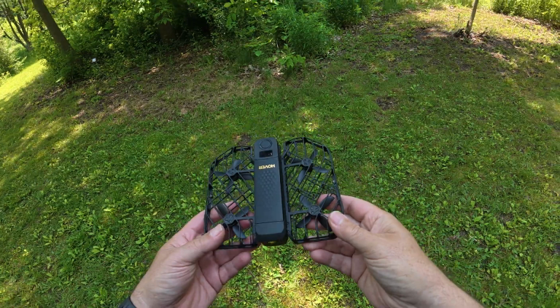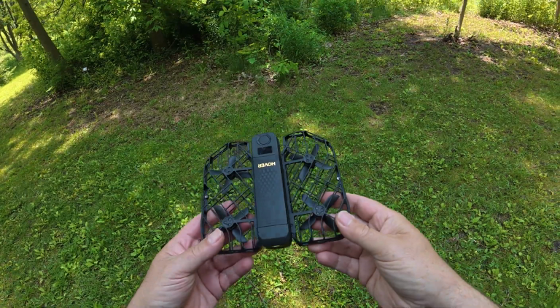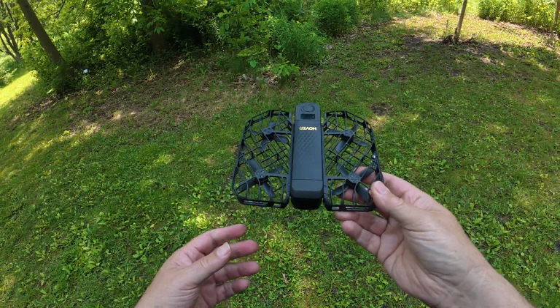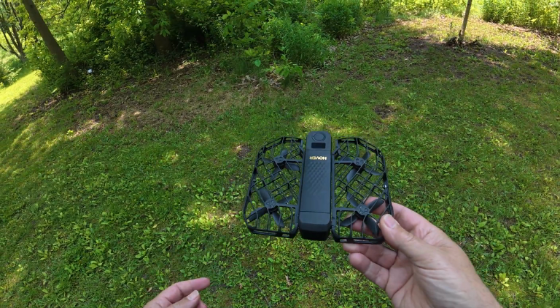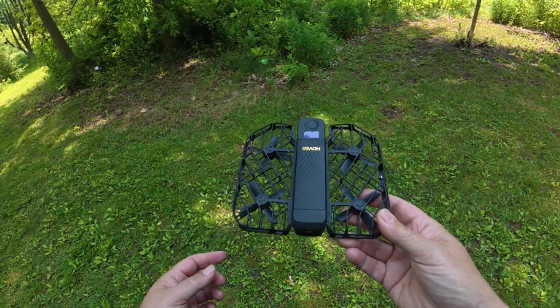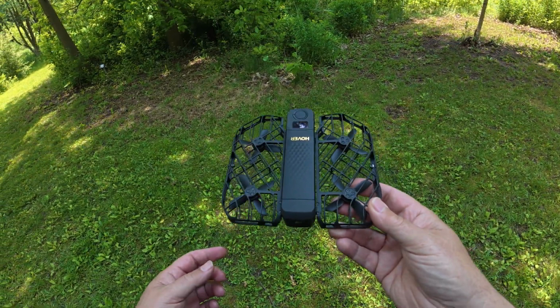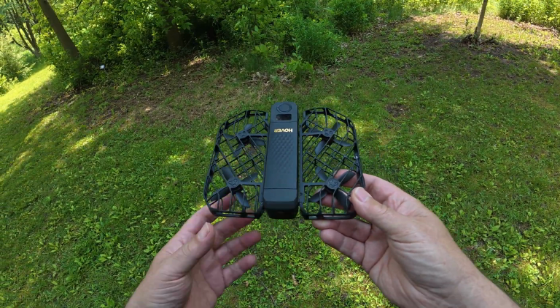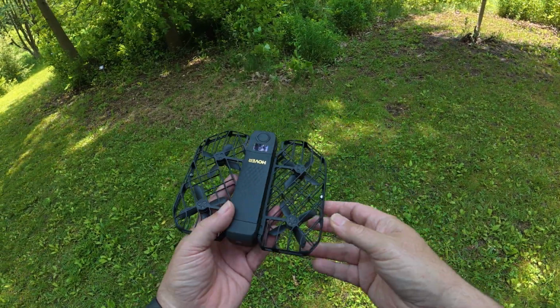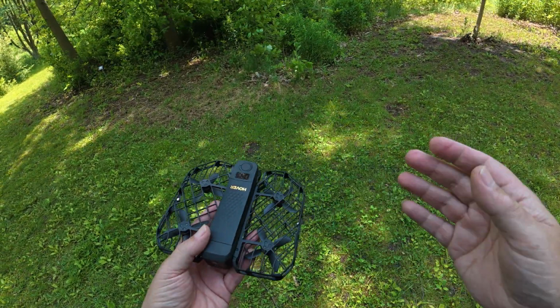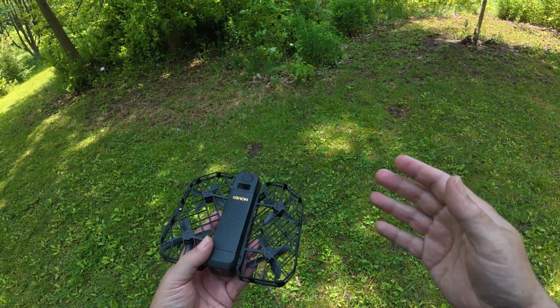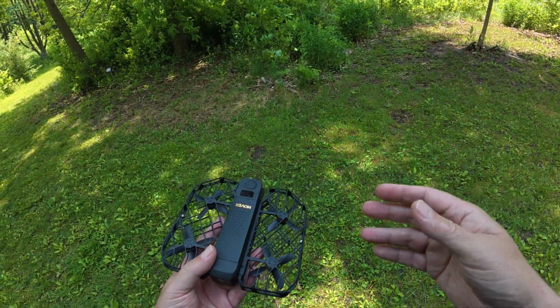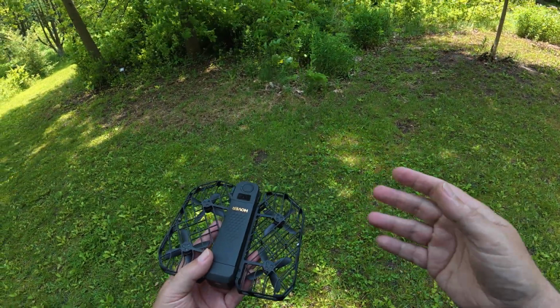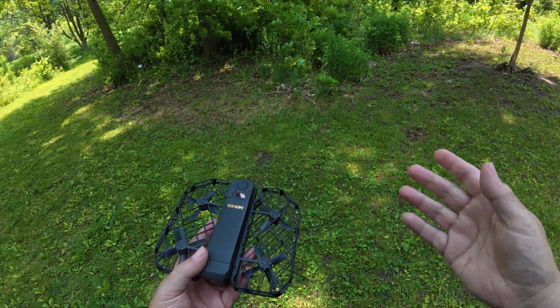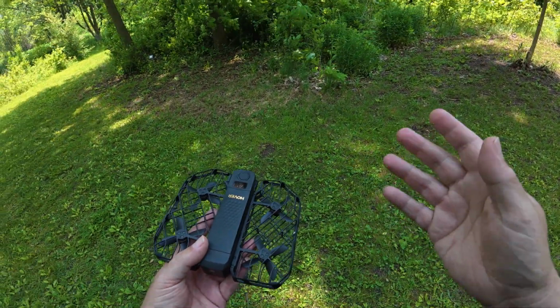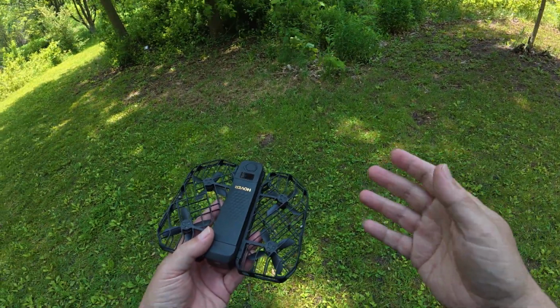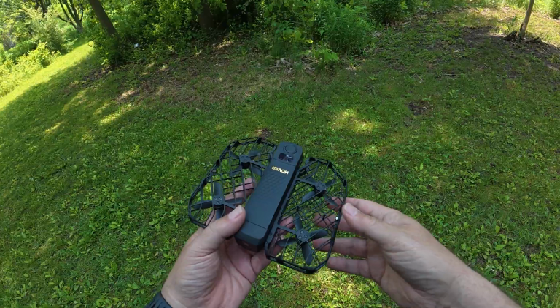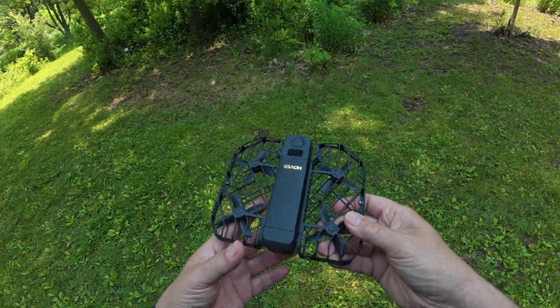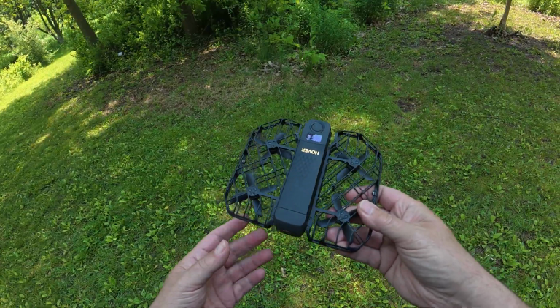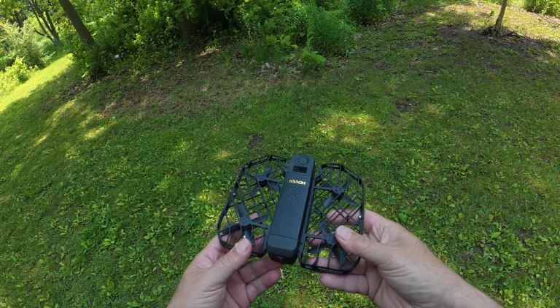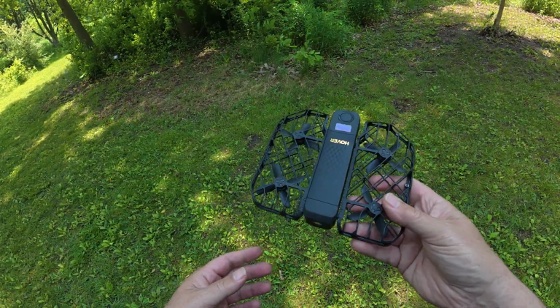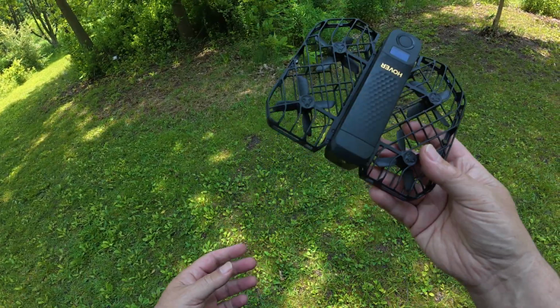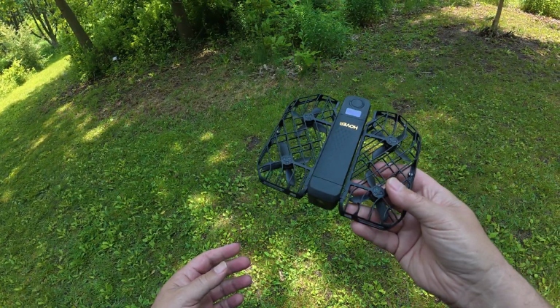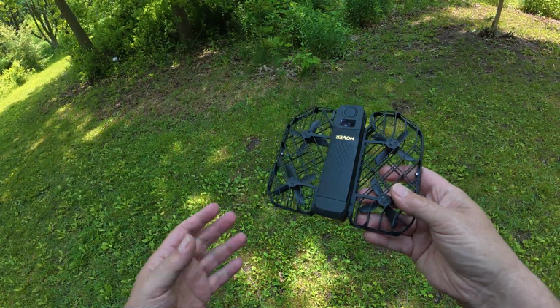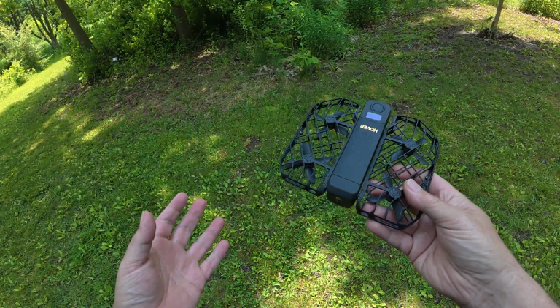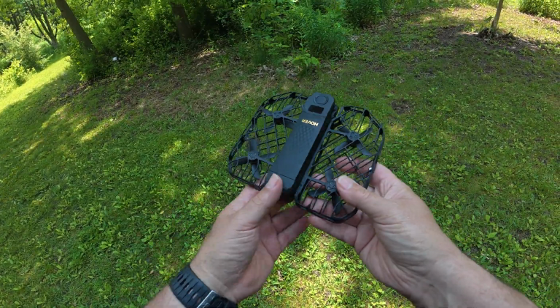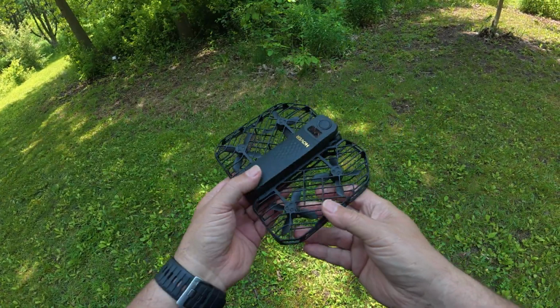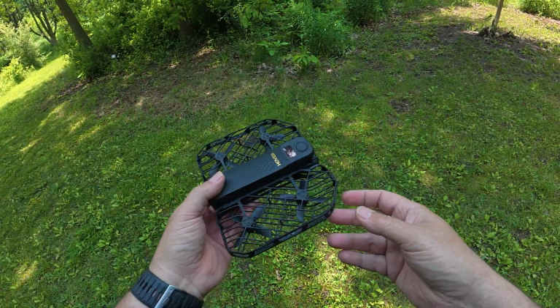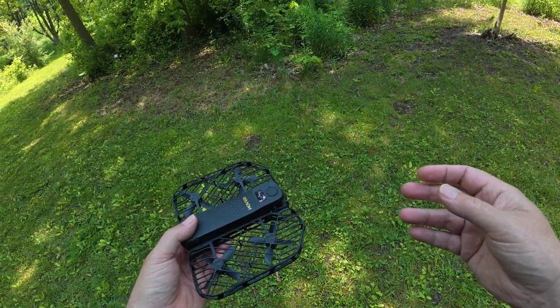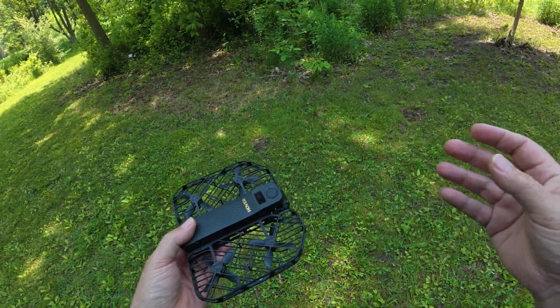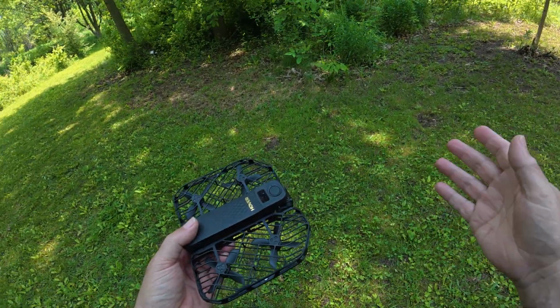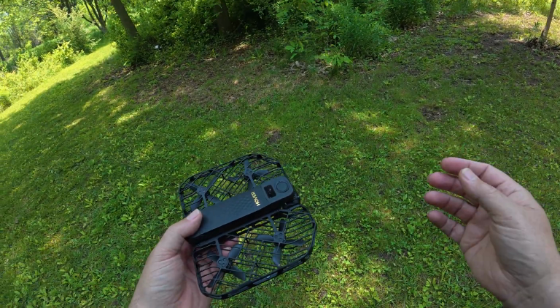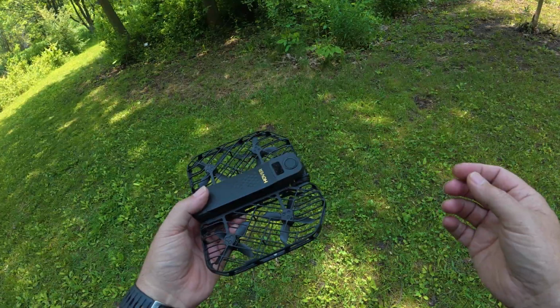G'day folks, Sean here from Air Photography. The Hover Air X1 Pro and Pro Max recently got a firmware update adding a new flight mode and a few other updates as well, so we're going to take a quick look at that in this video.